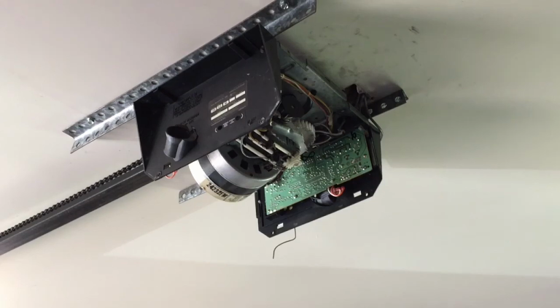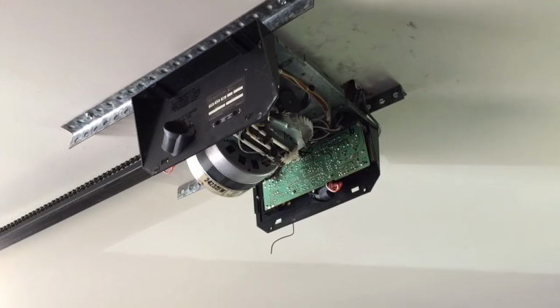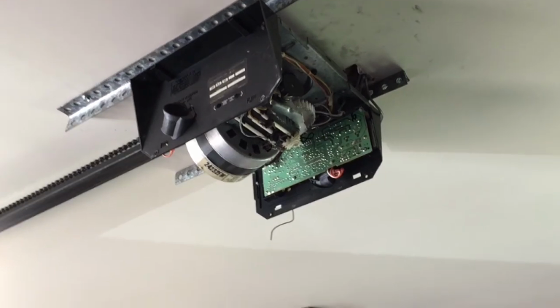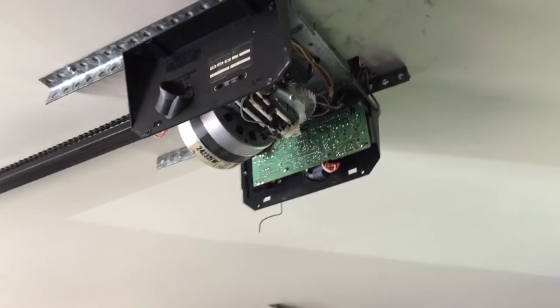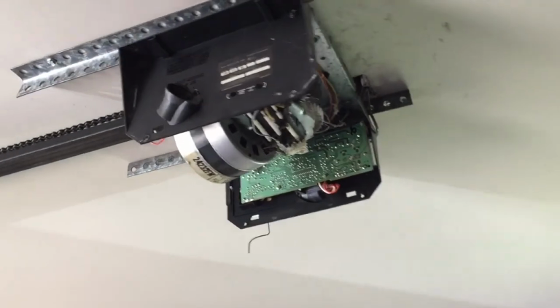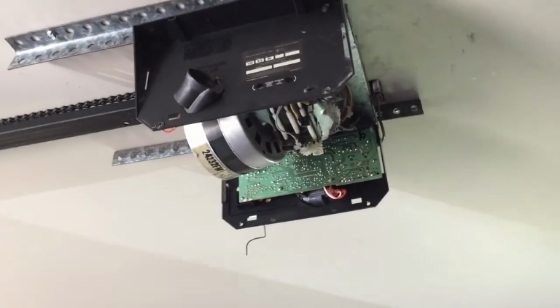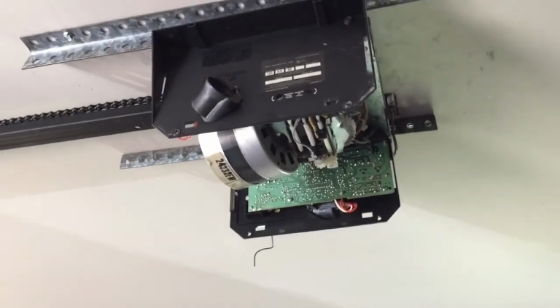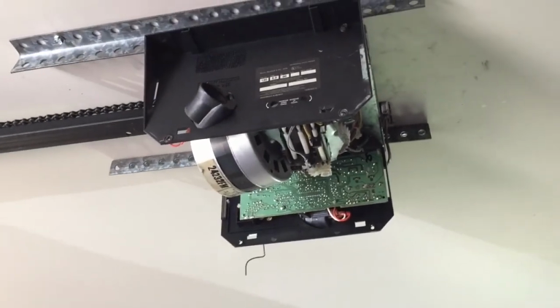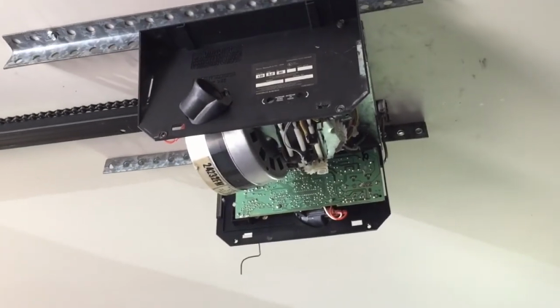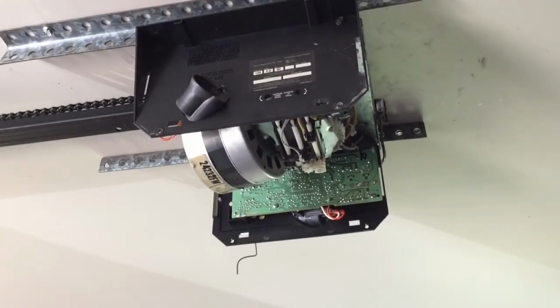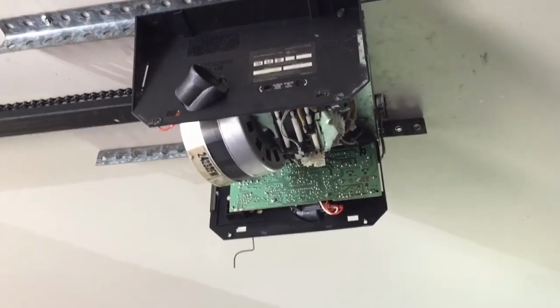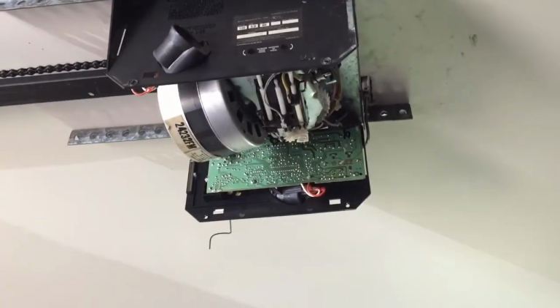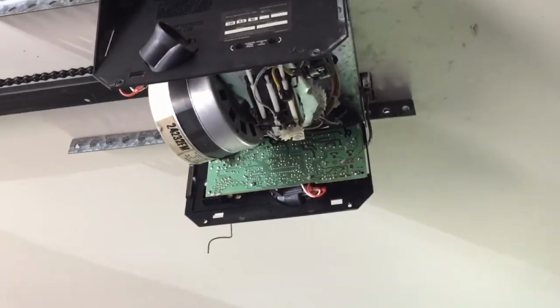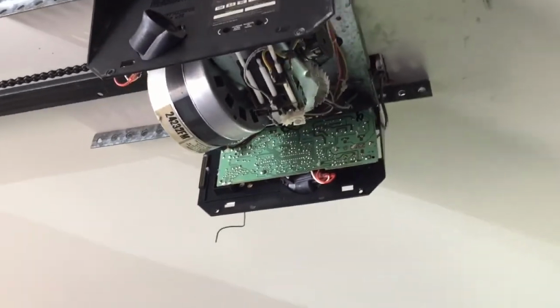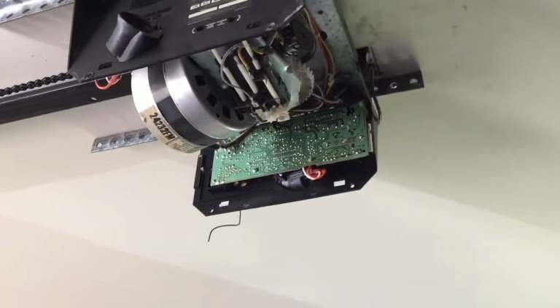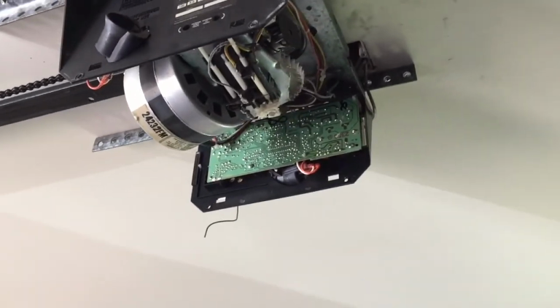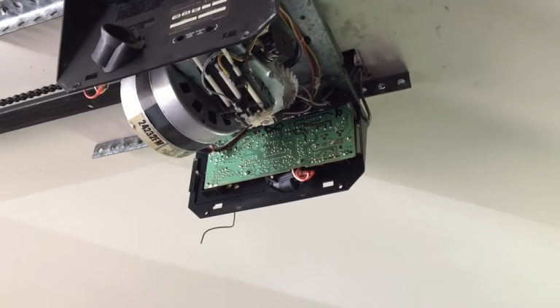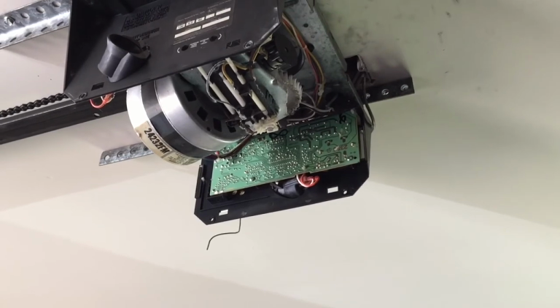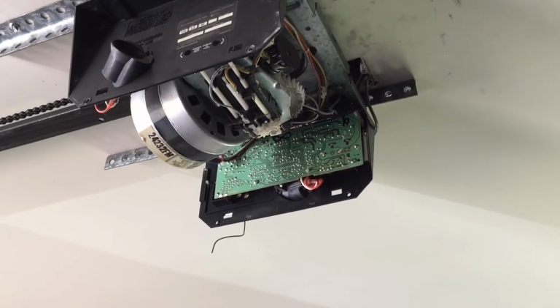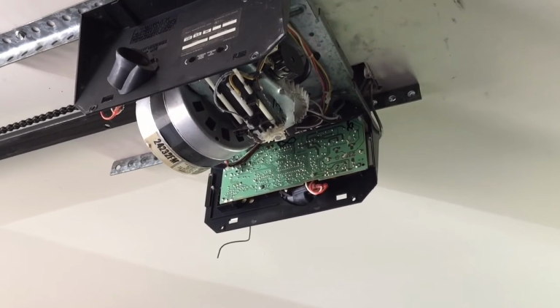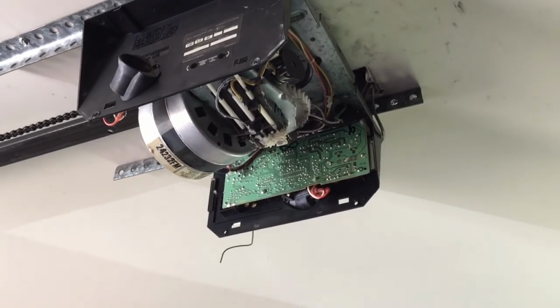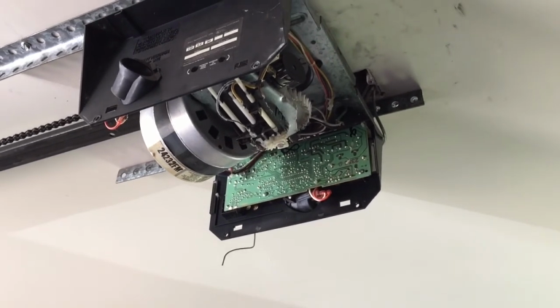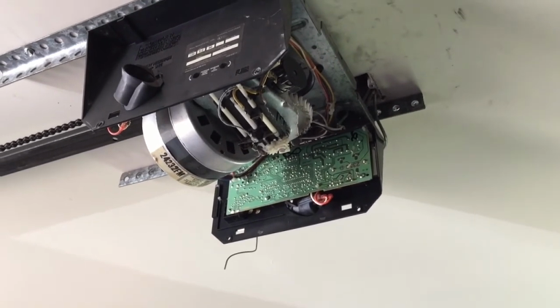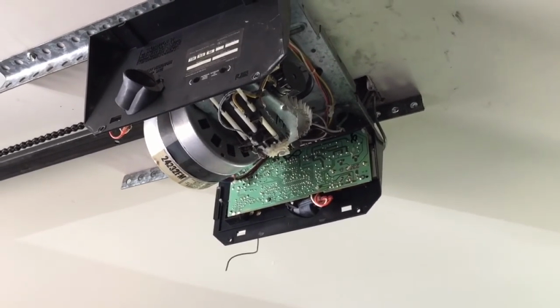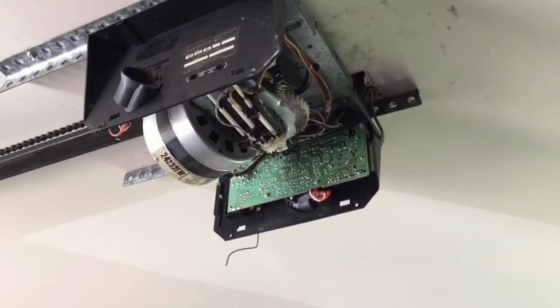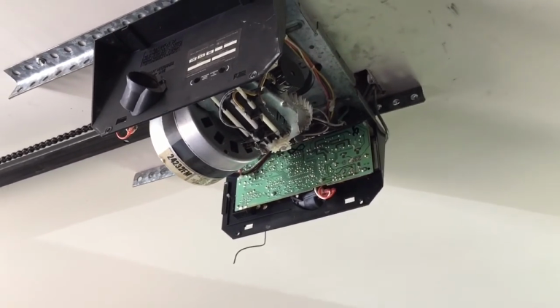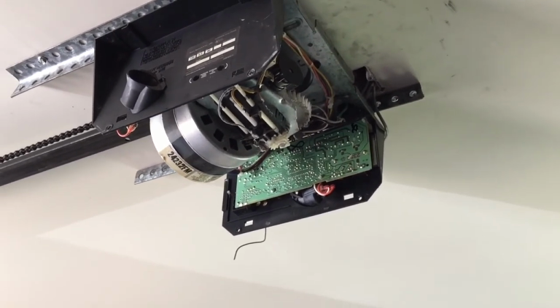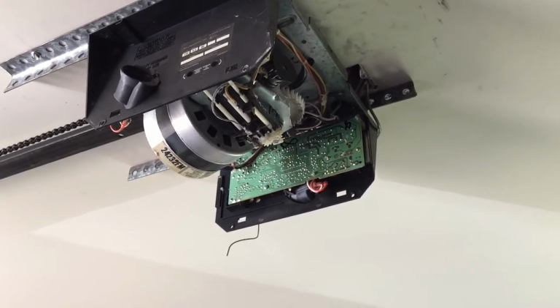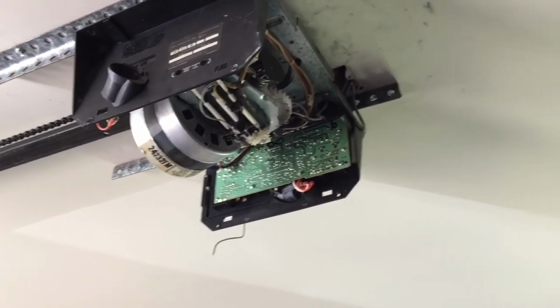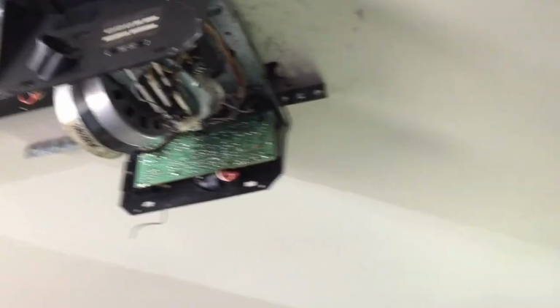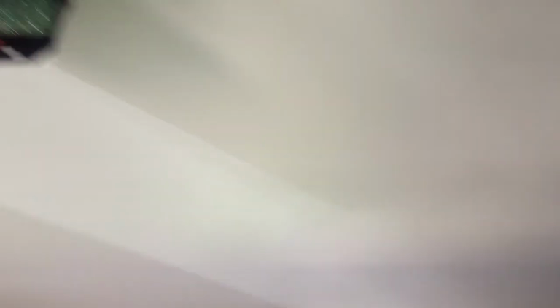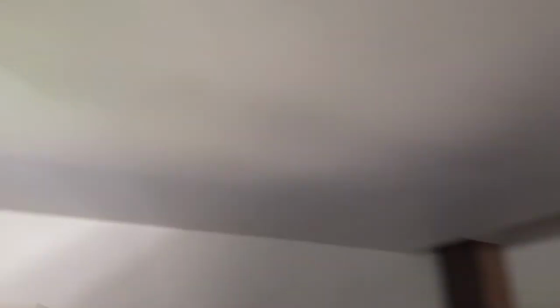We're going to be working on a Craftsman Liftmaster garage door opener. We just bought this house a couple days ago, and this one garage door opener out of the two didn't work.